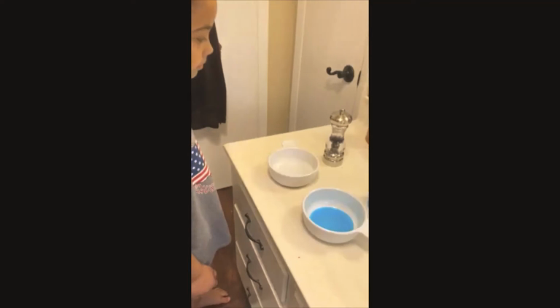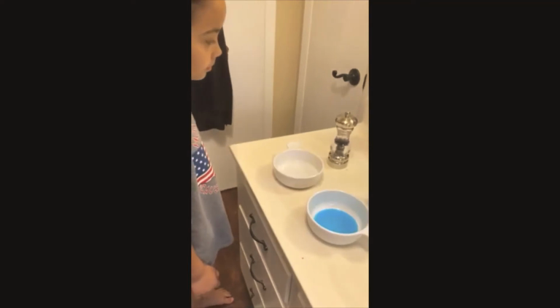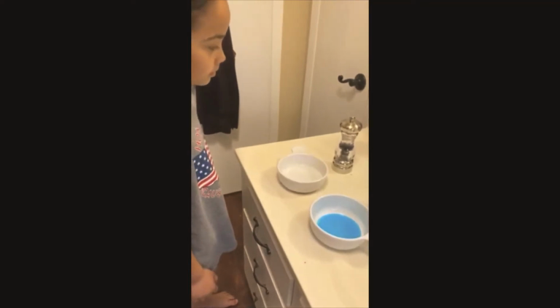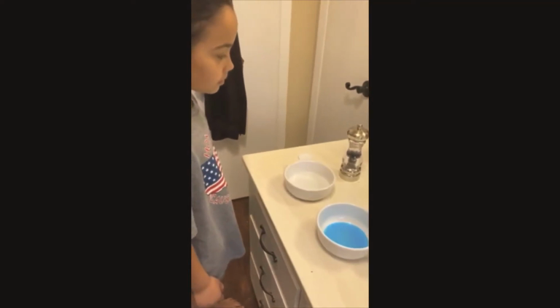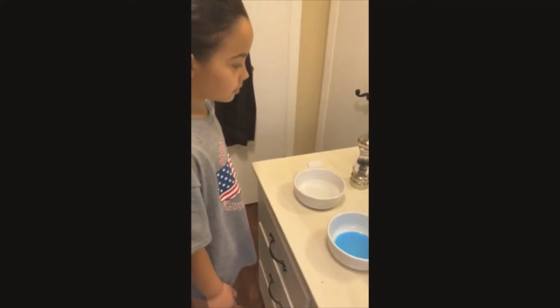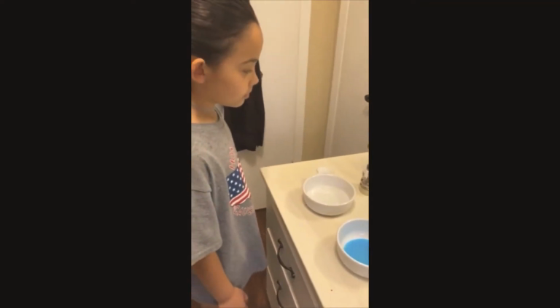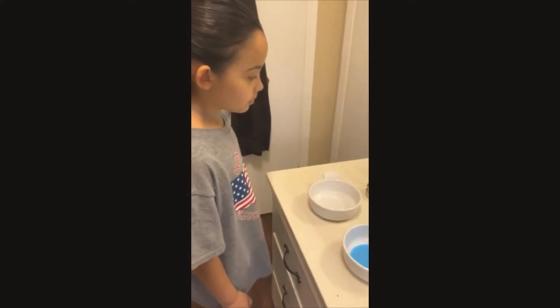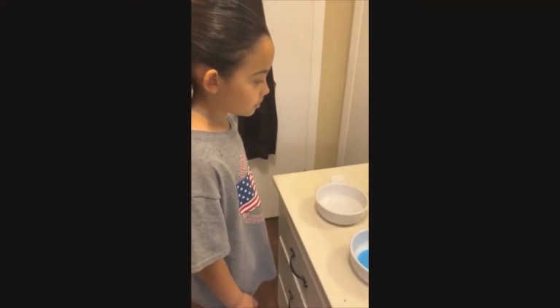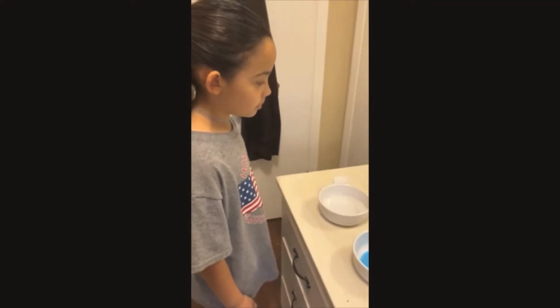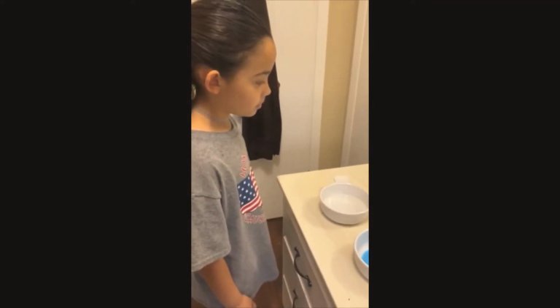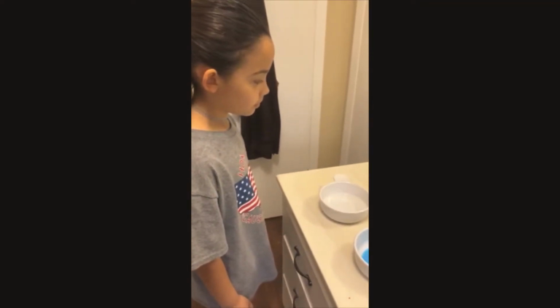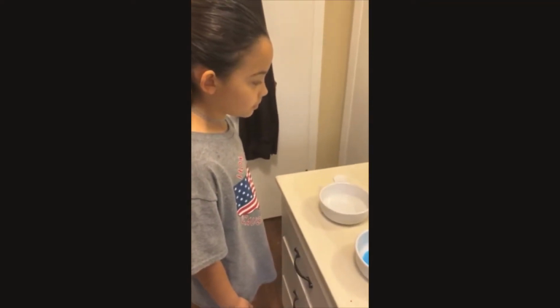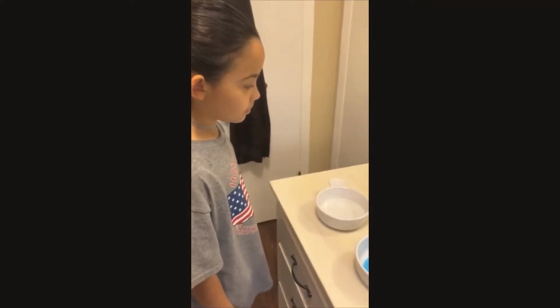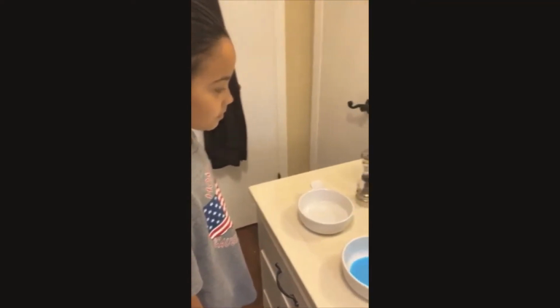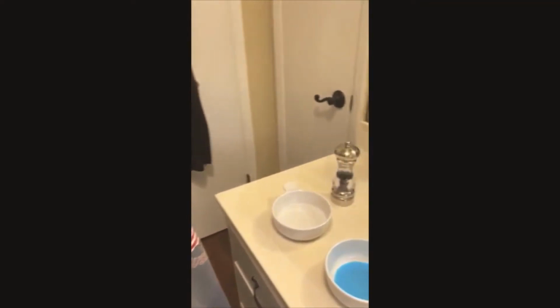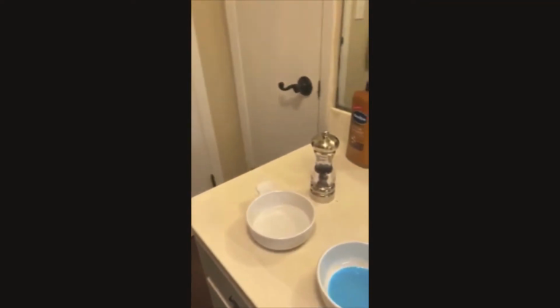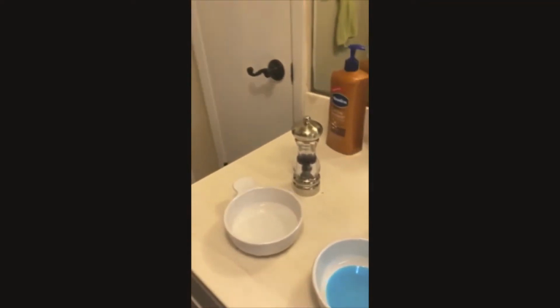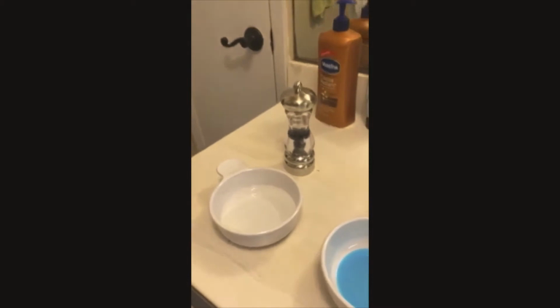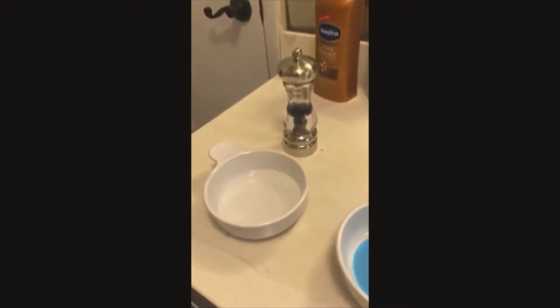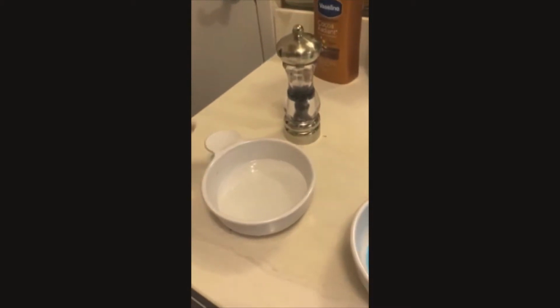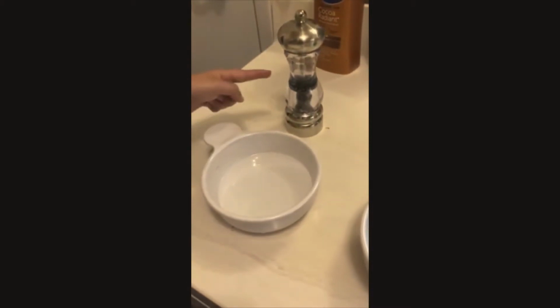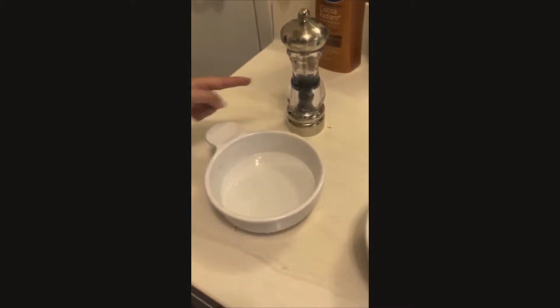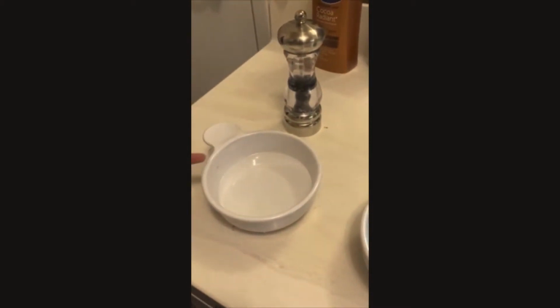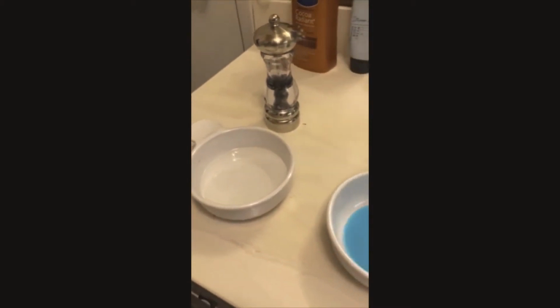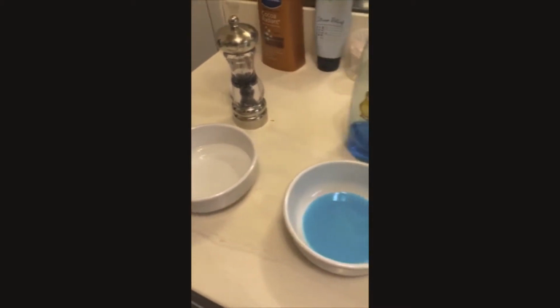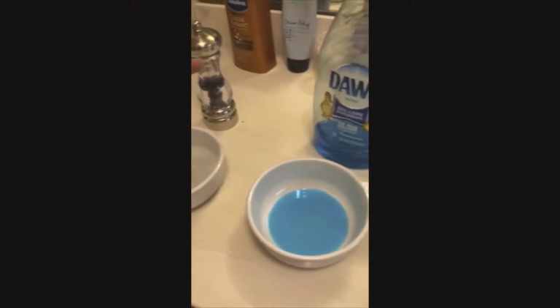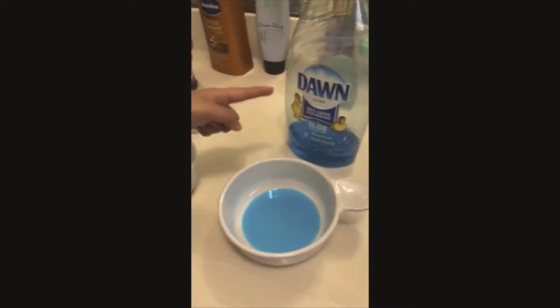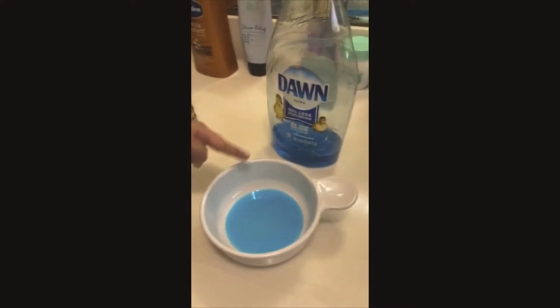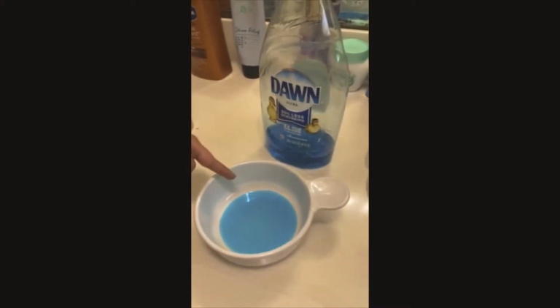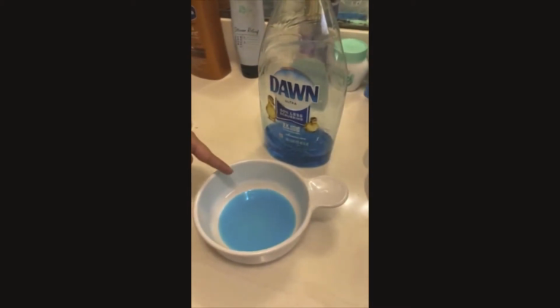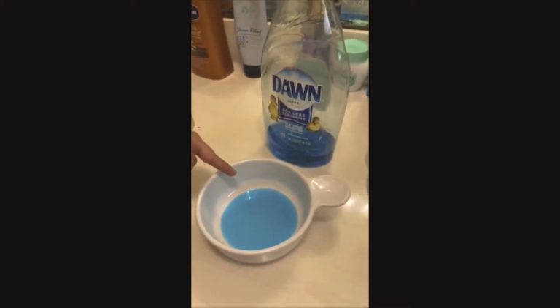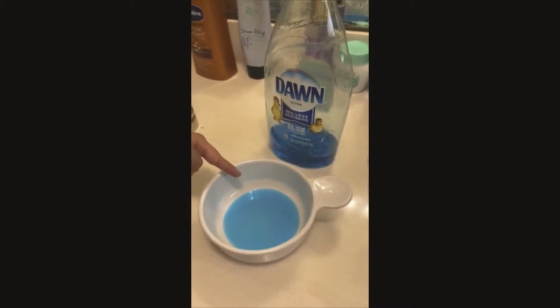This is what is so important to wash your hands. For that, you're gonna need black pepper and water, soap, and a container.